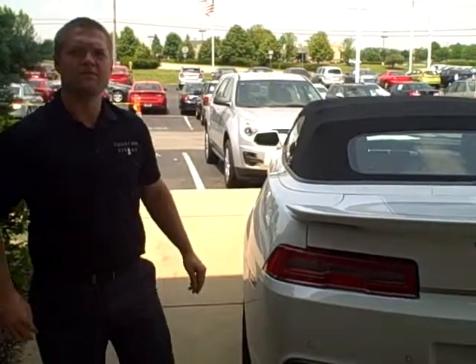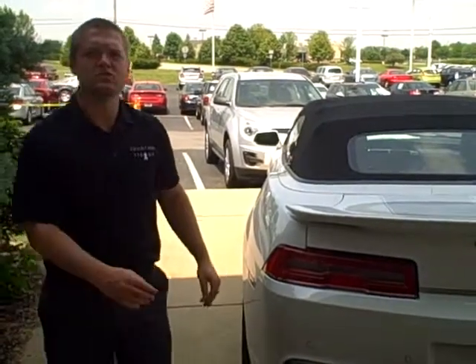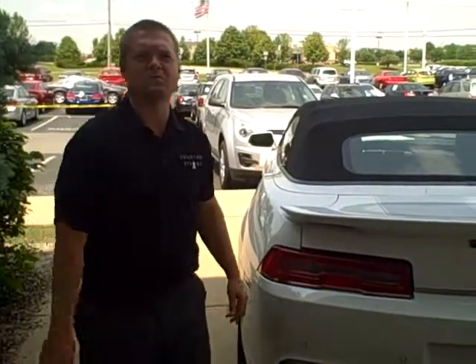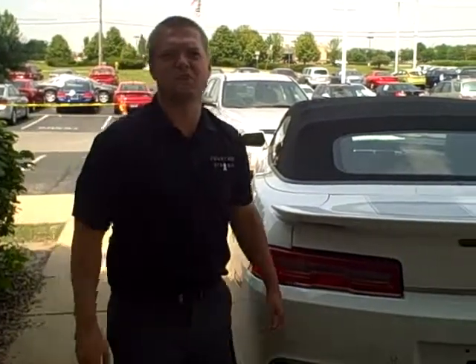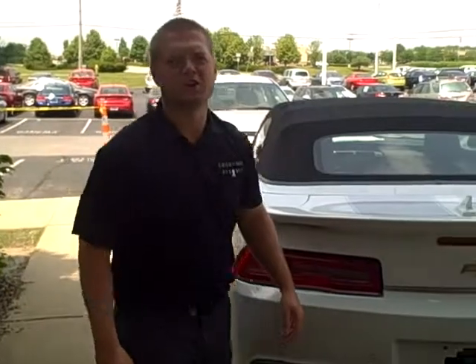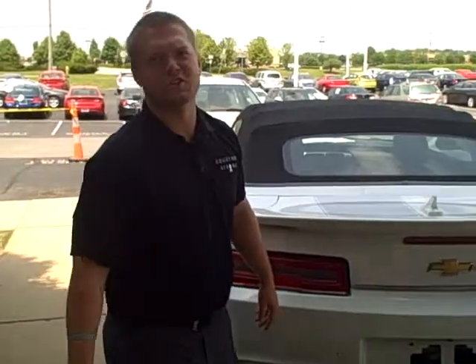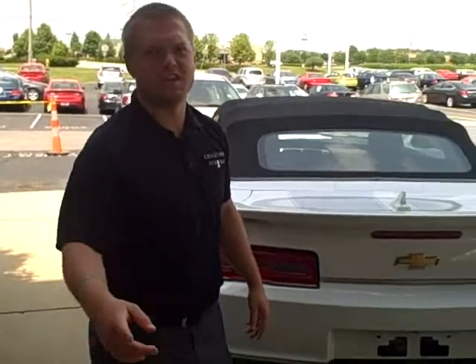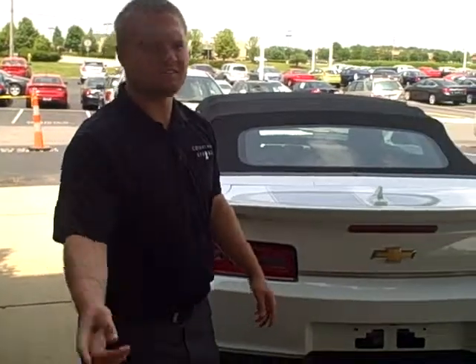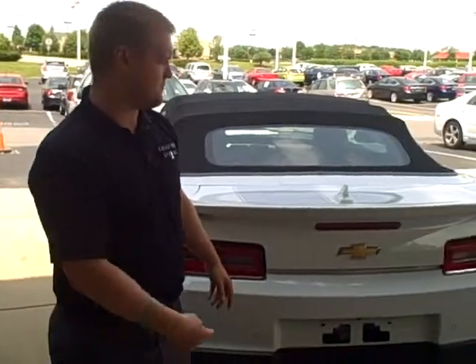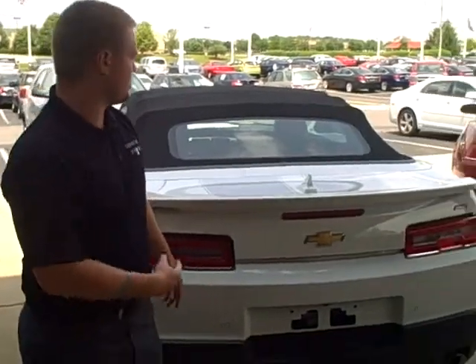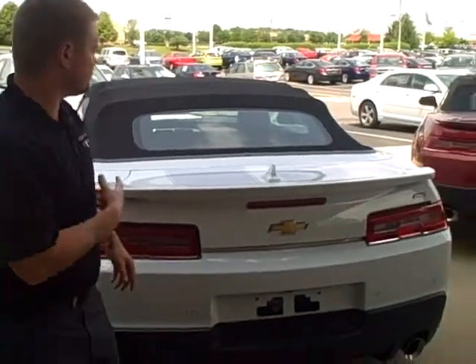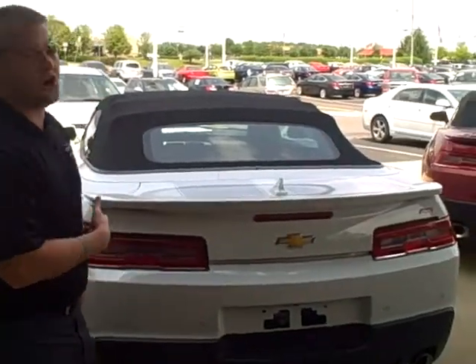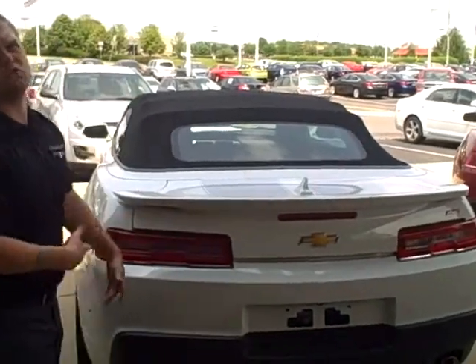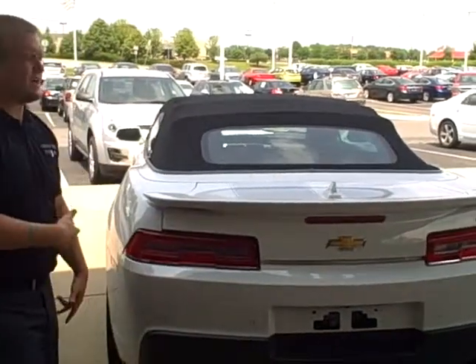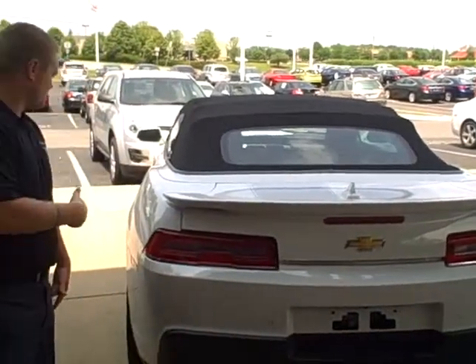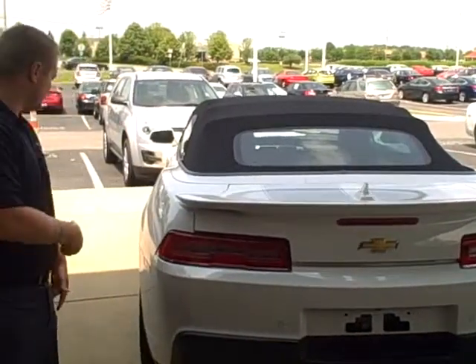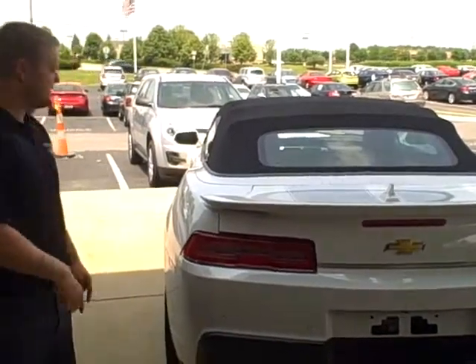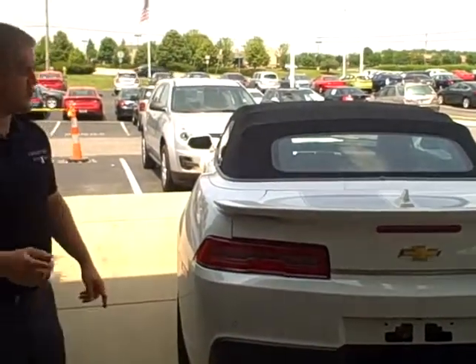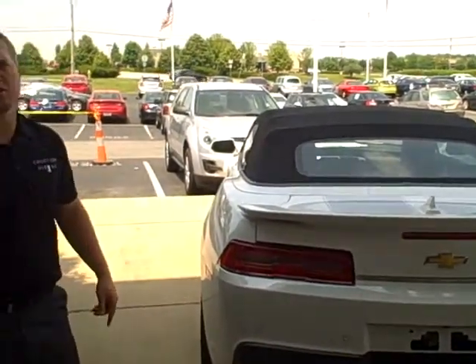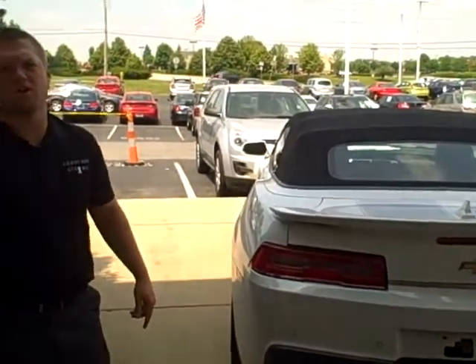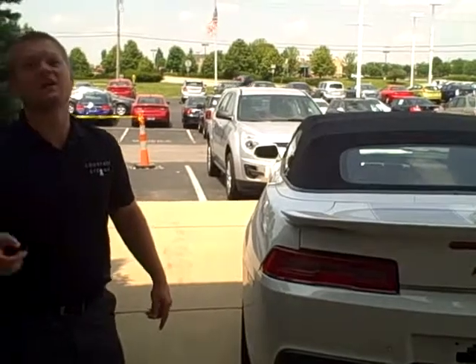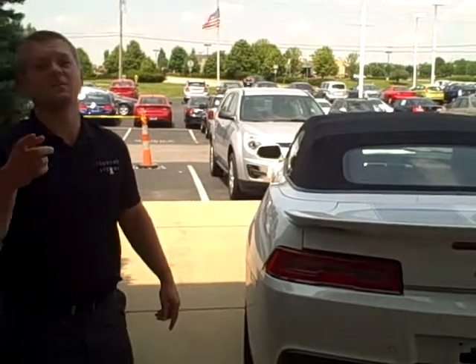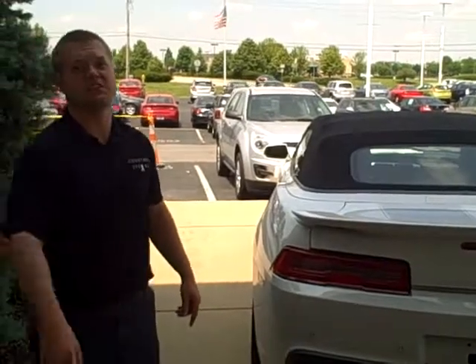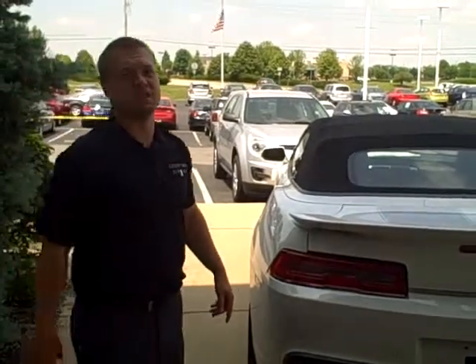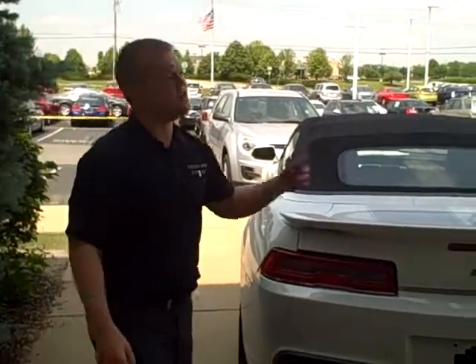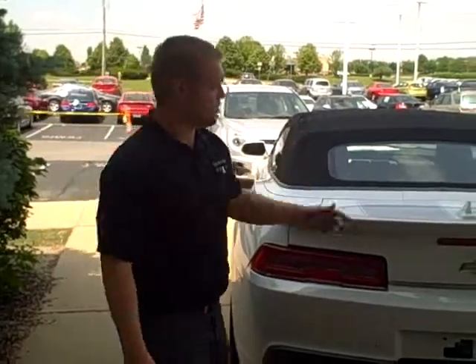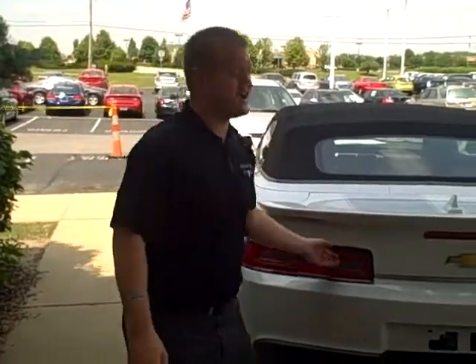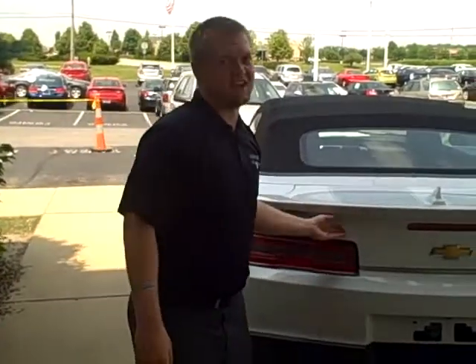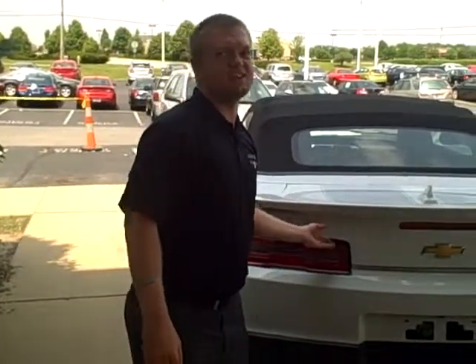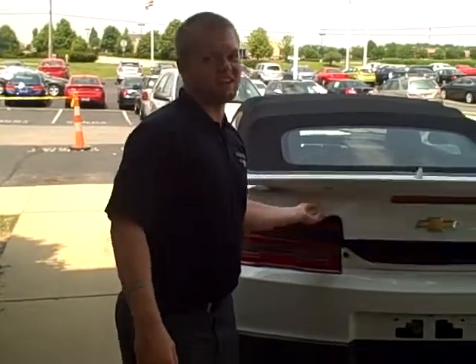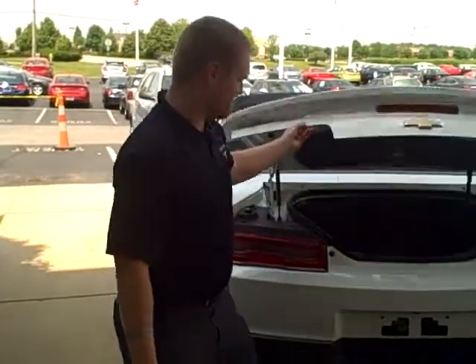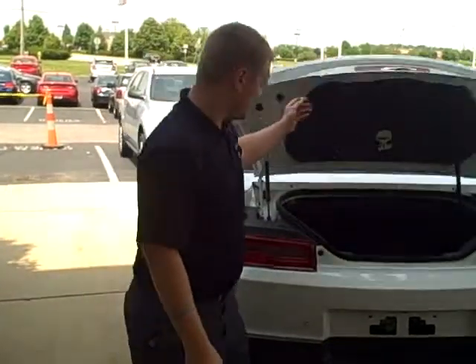Hey folks, Chad Moseball here with Hair Chevrolet. Today I'm going to show you this all new 2014 Chevy Camaro and how to put the top down. The weather outside, it's a great time for it.